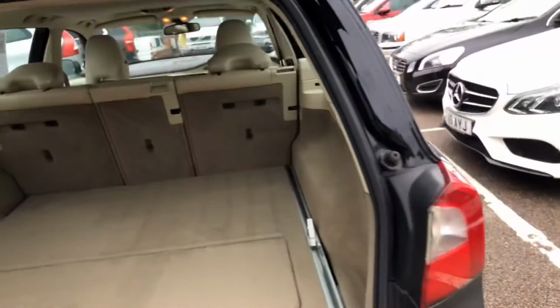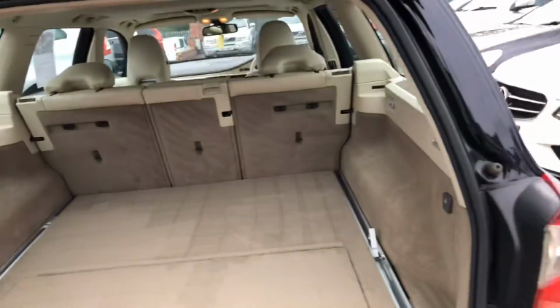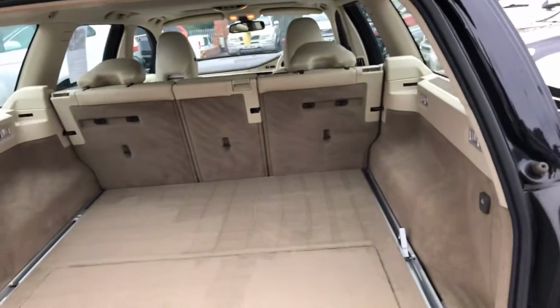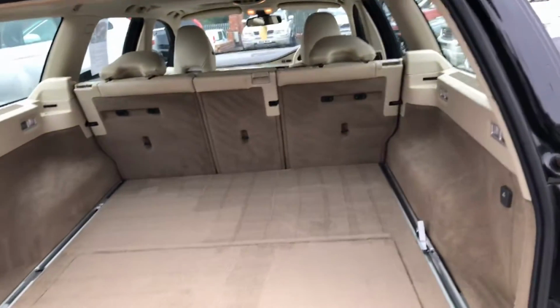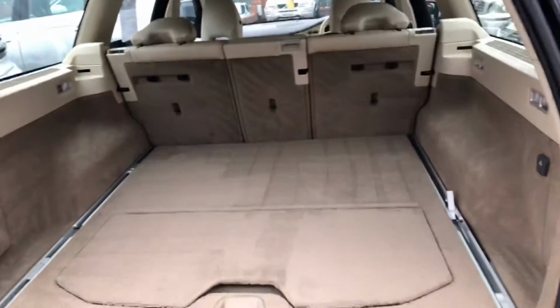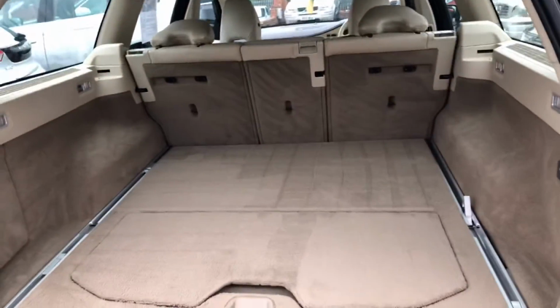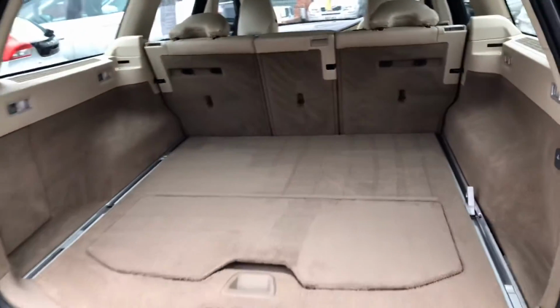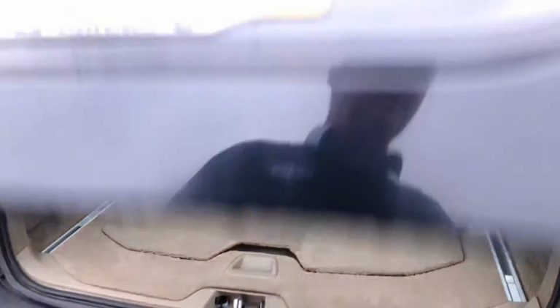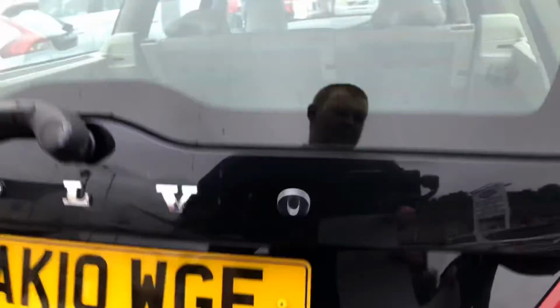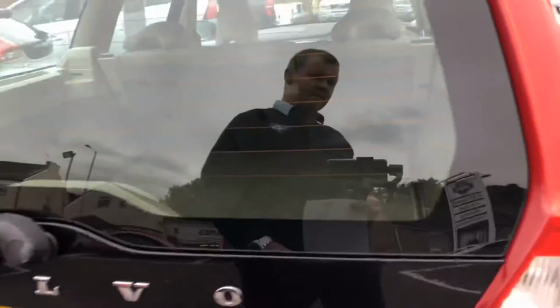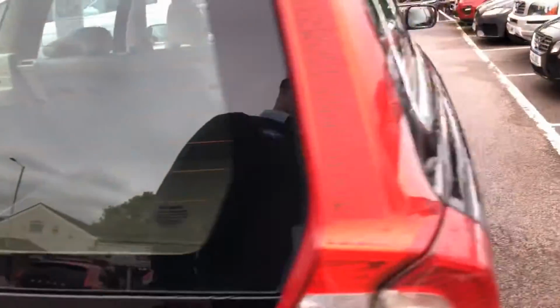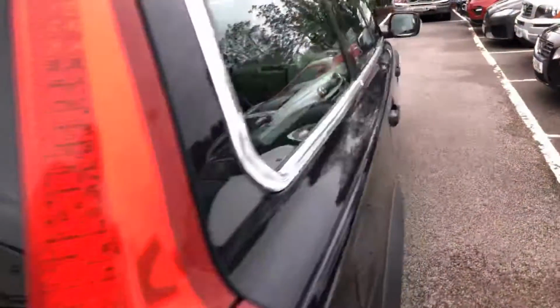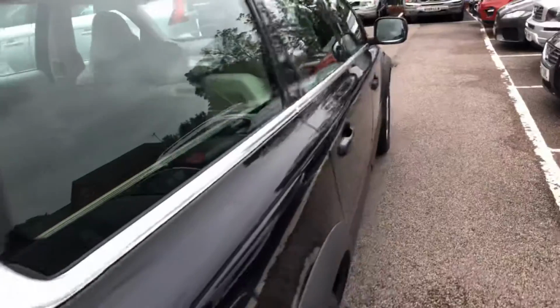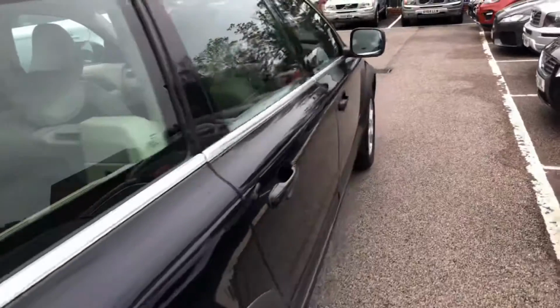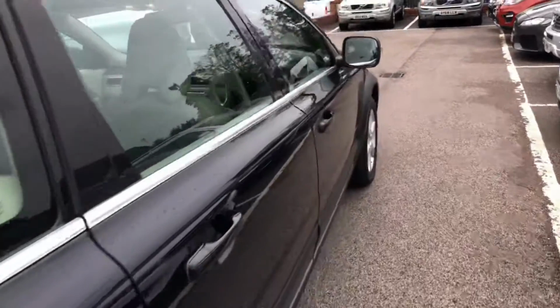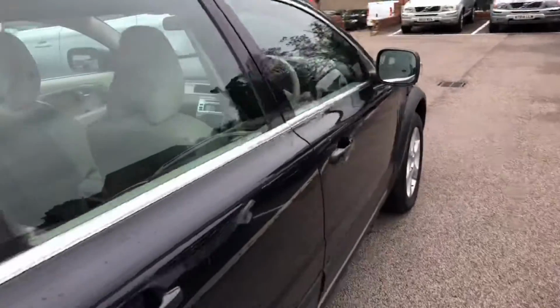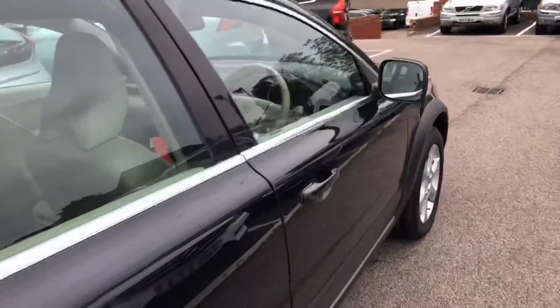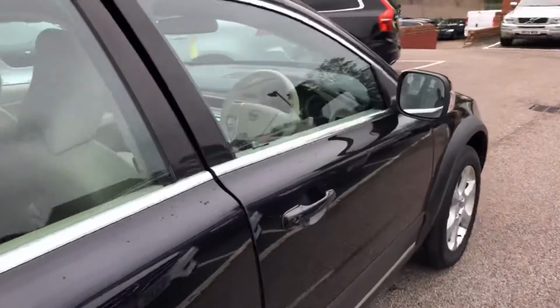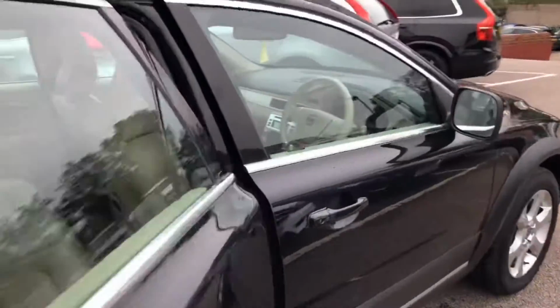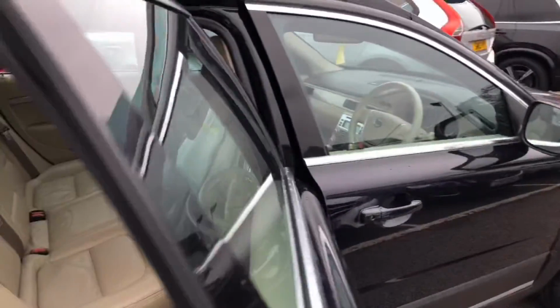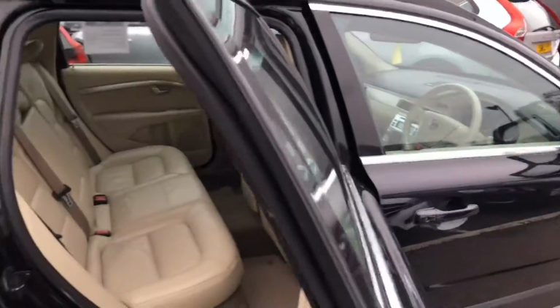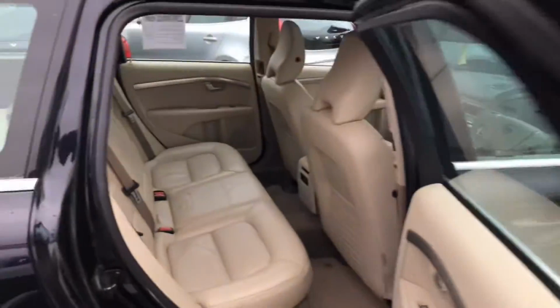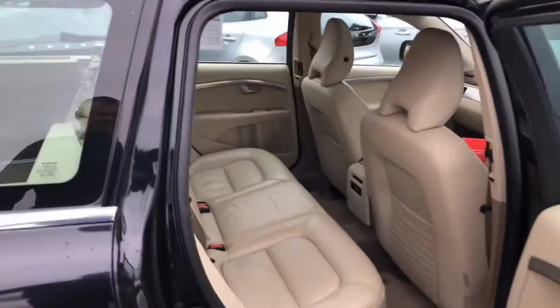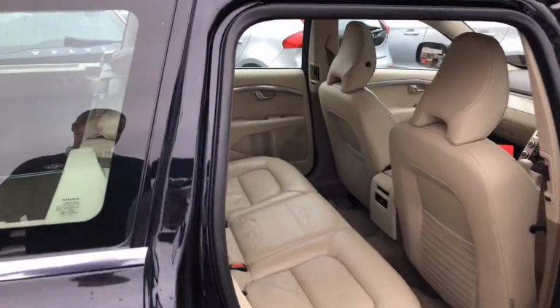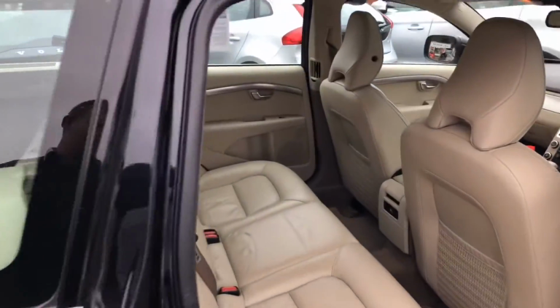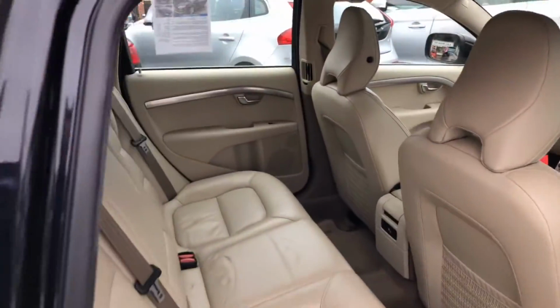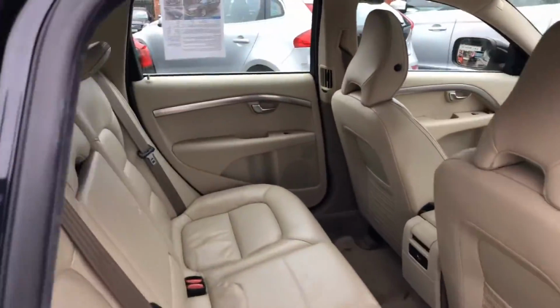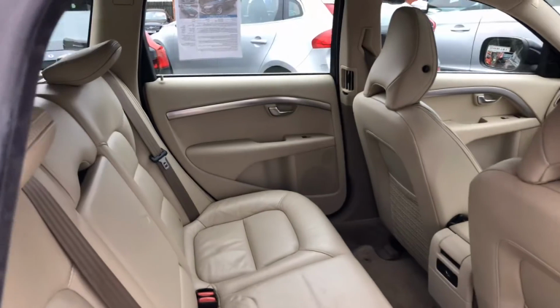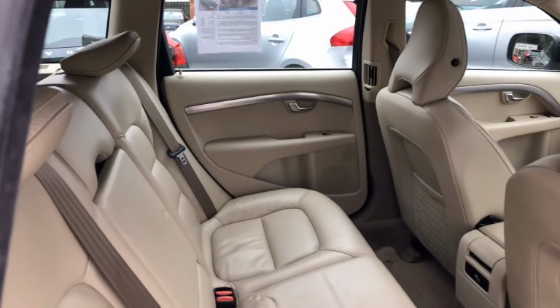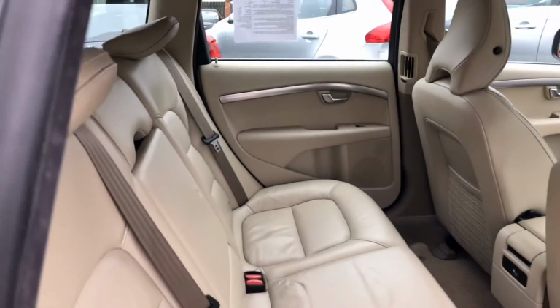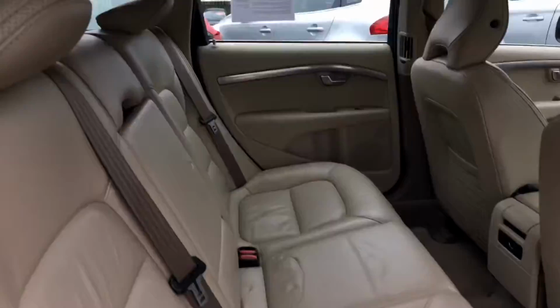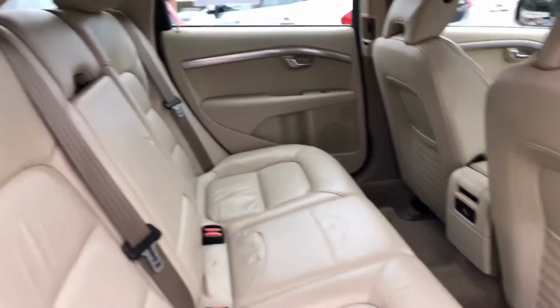It's got a huge boot area and is a really spacious car. Electric windows all around and a lovely light interior.